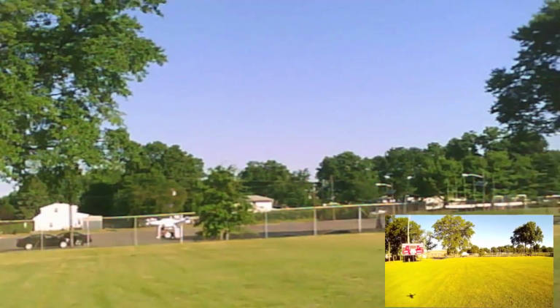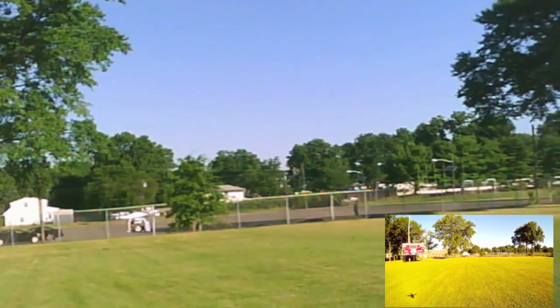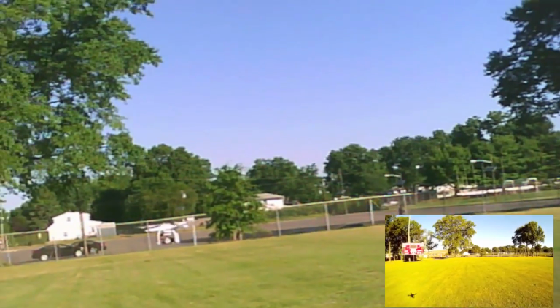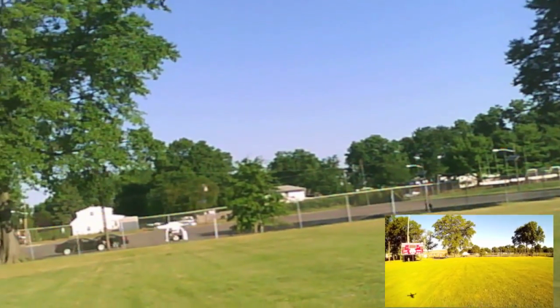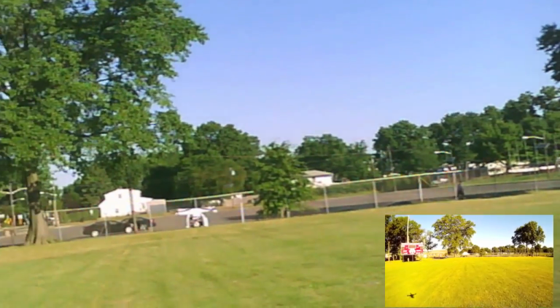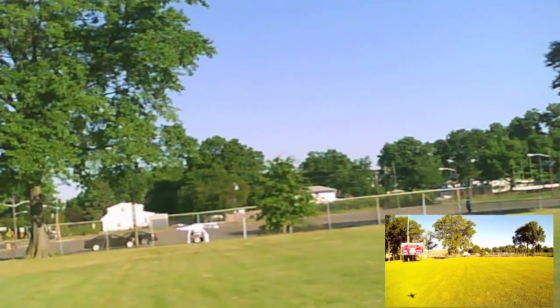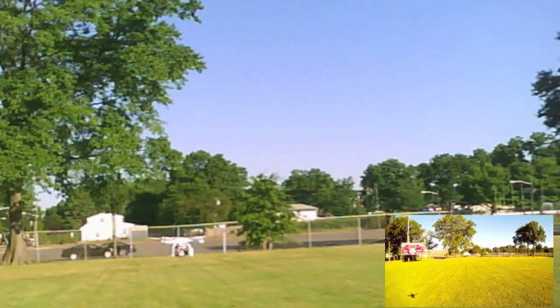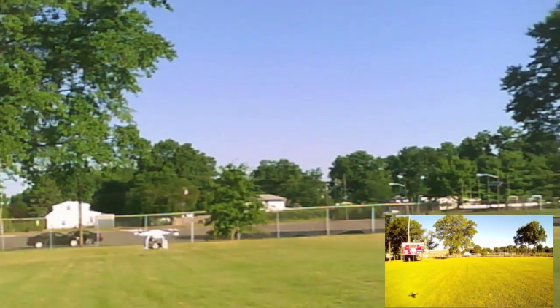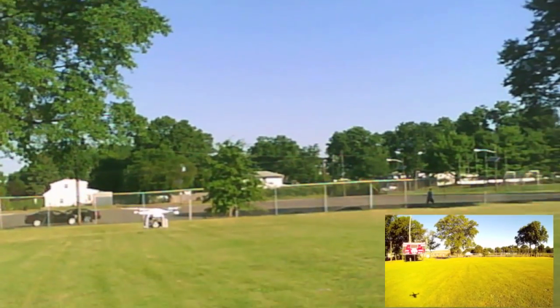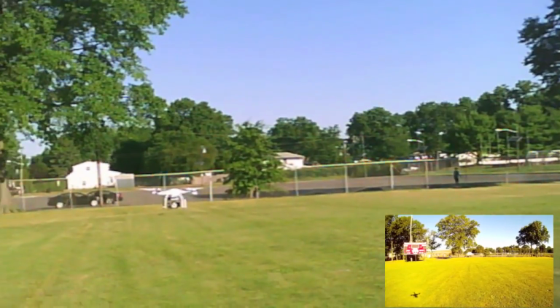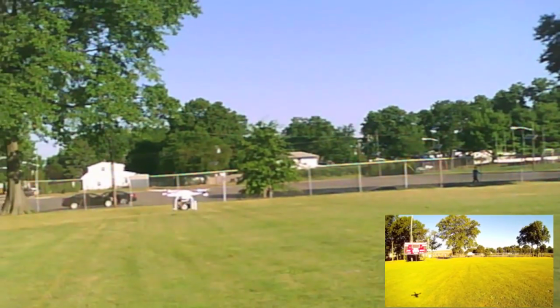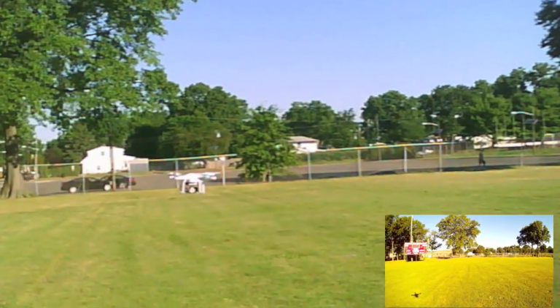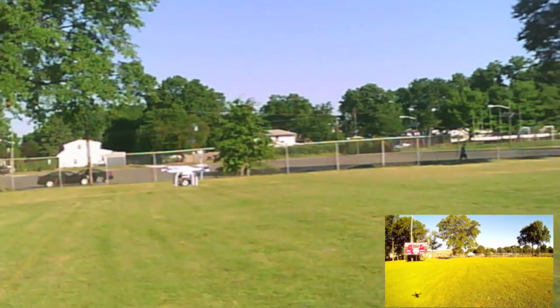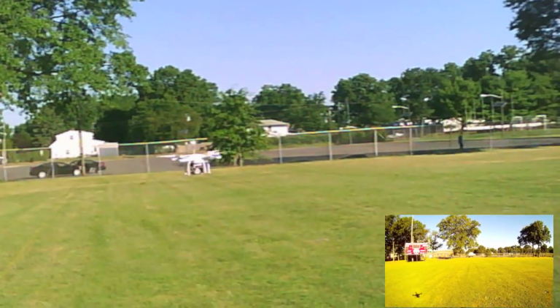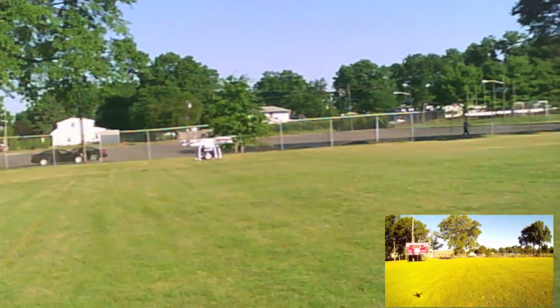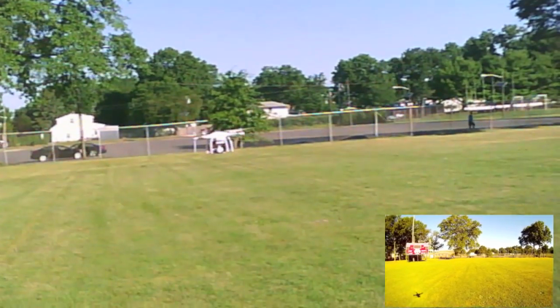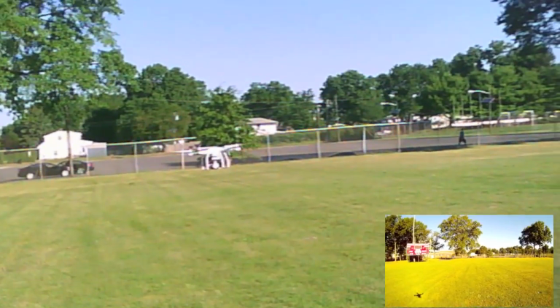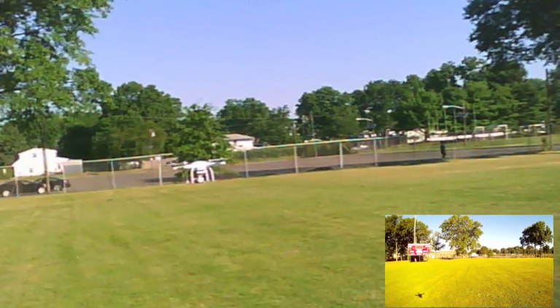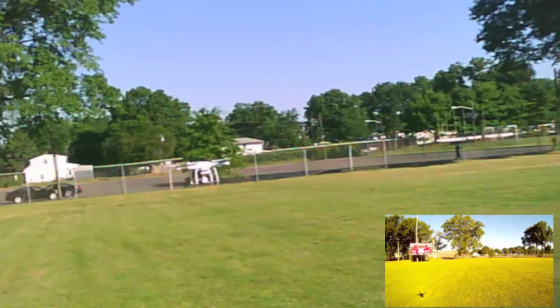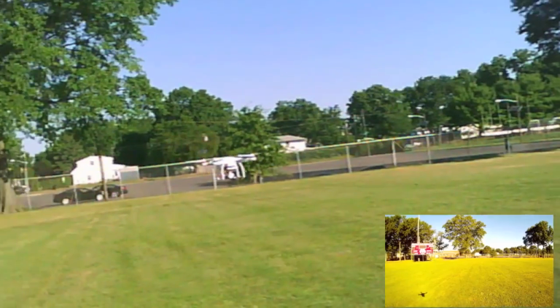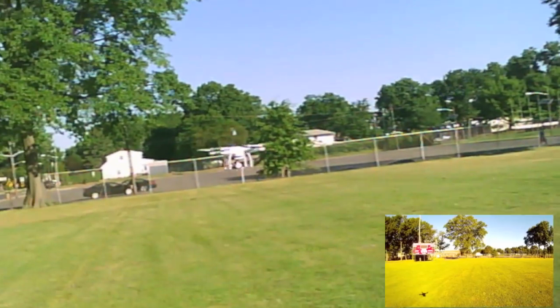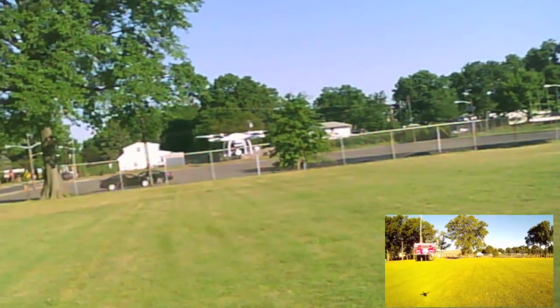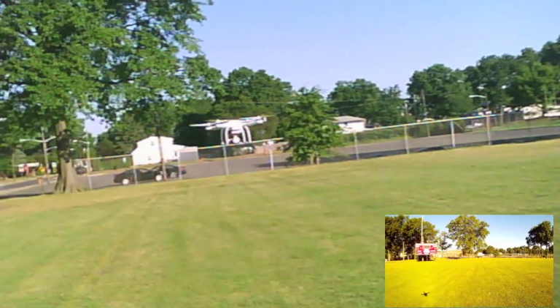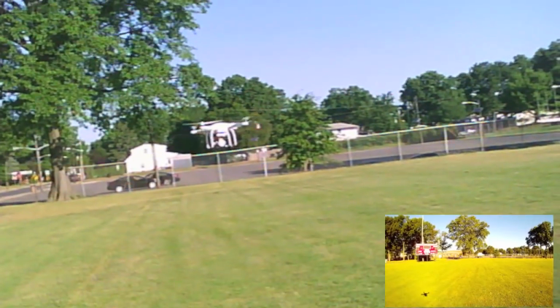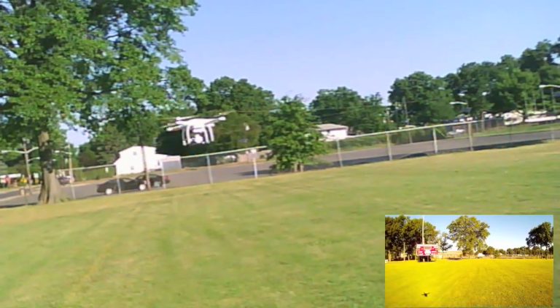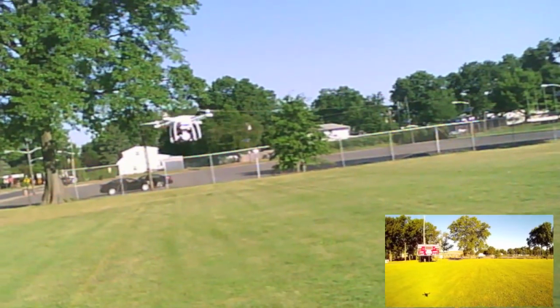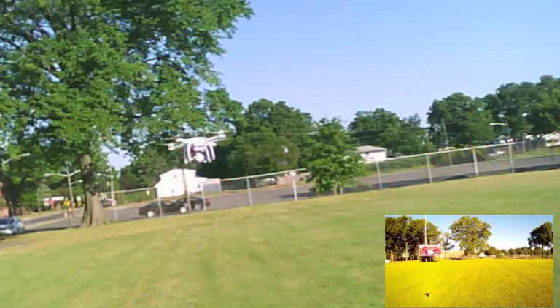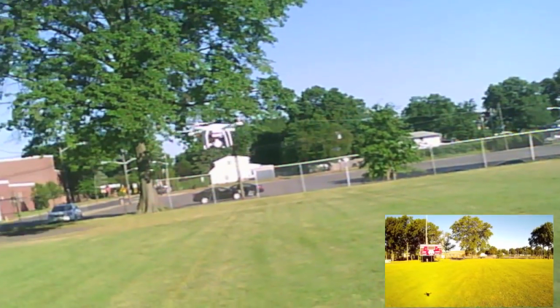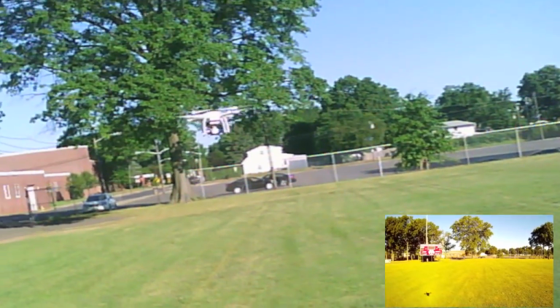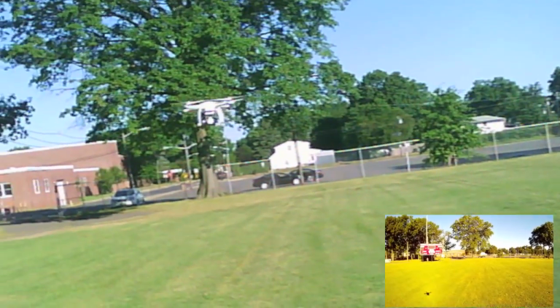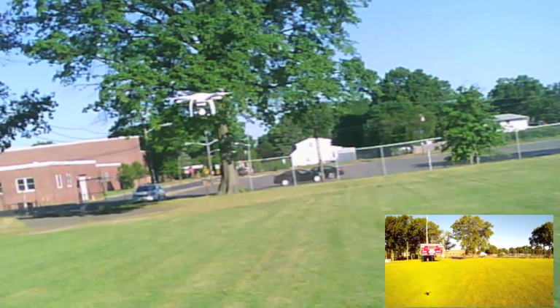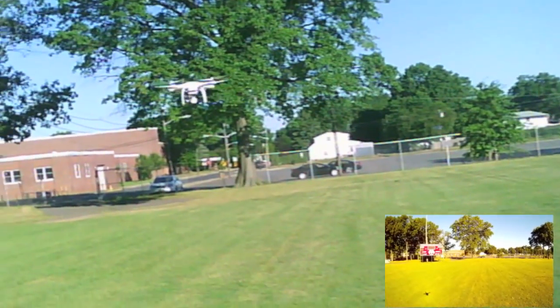It seems to be pretty steady here. Got a little bit of drift going on — that could be because of the weight of the battery and the gimbal.